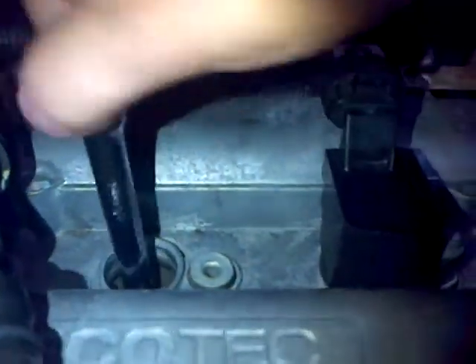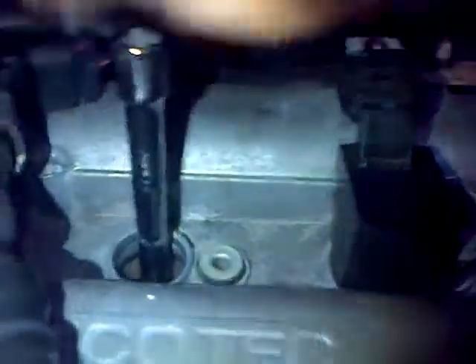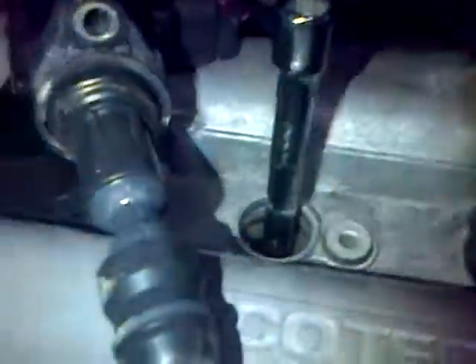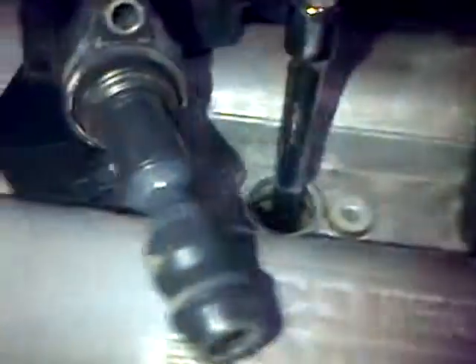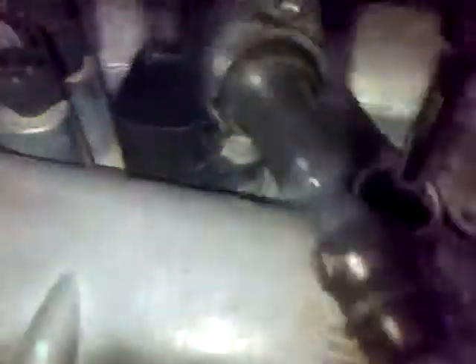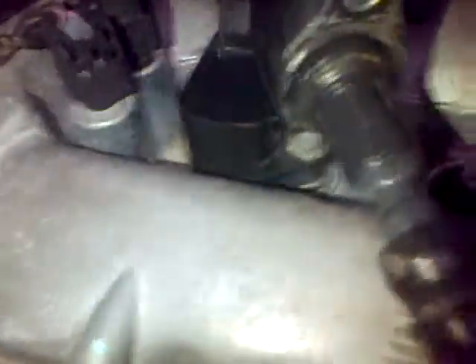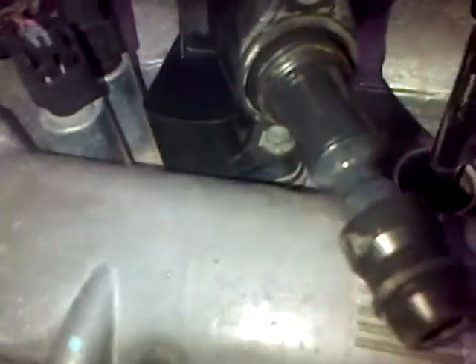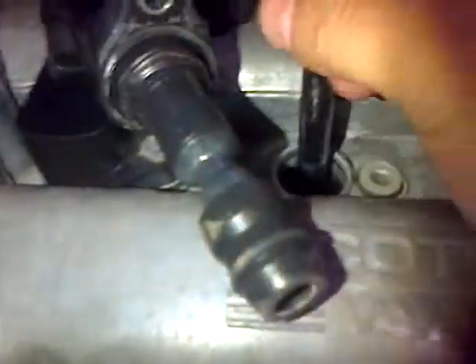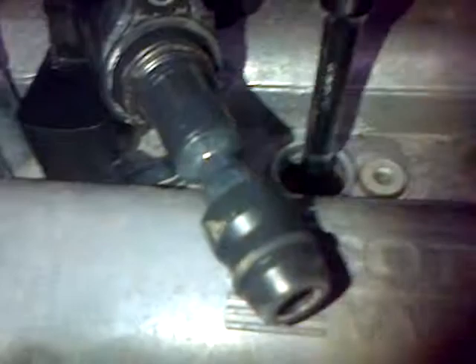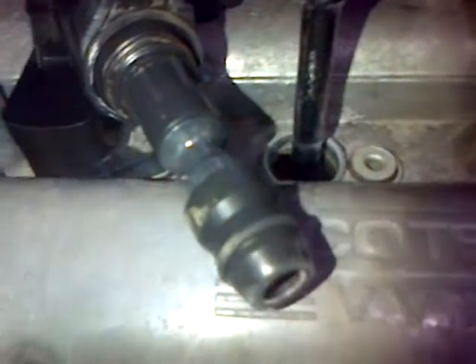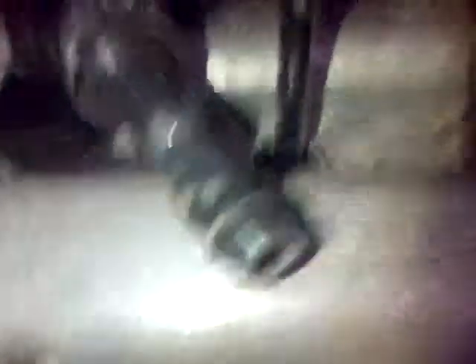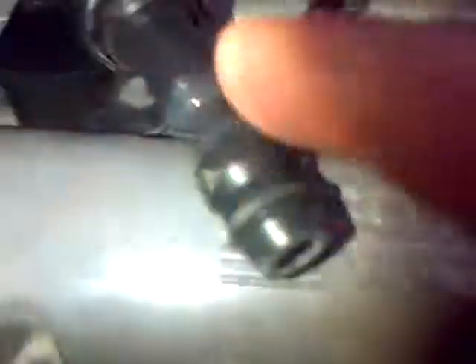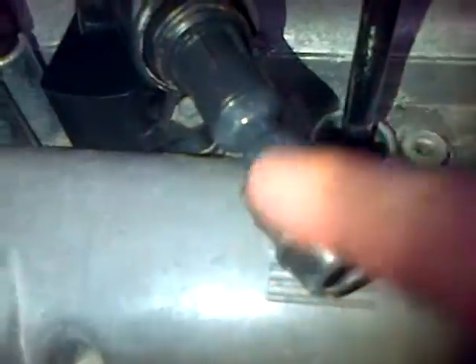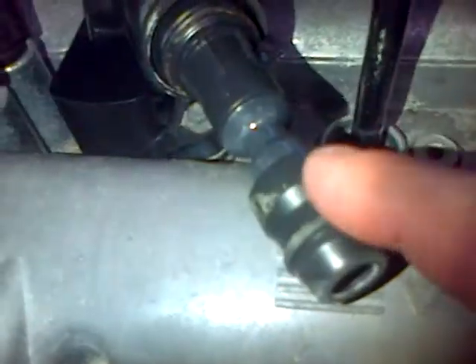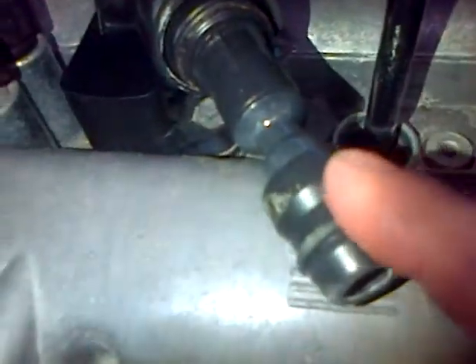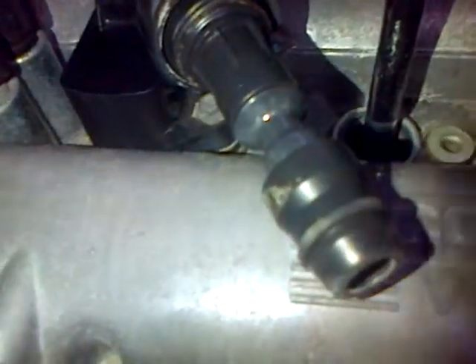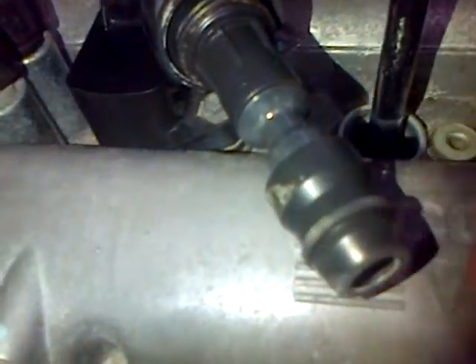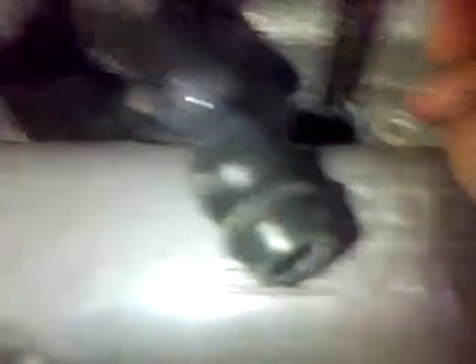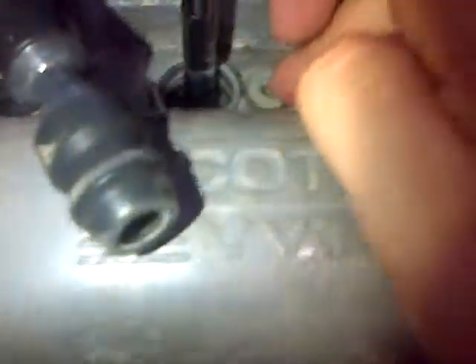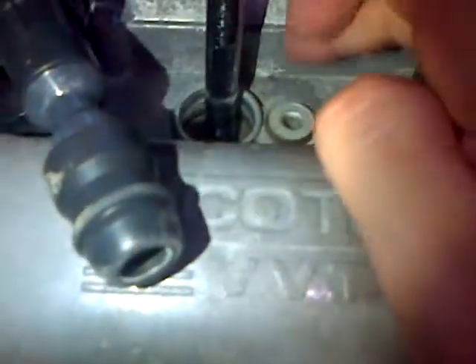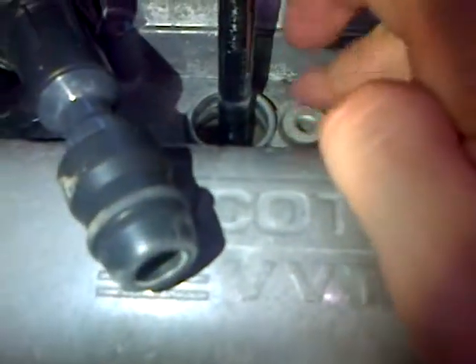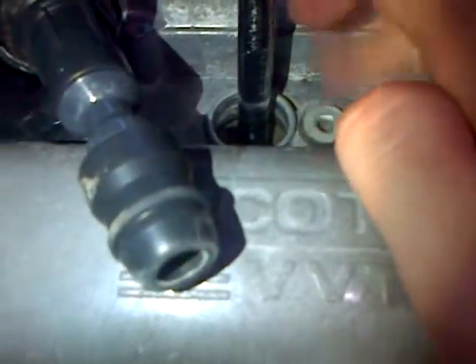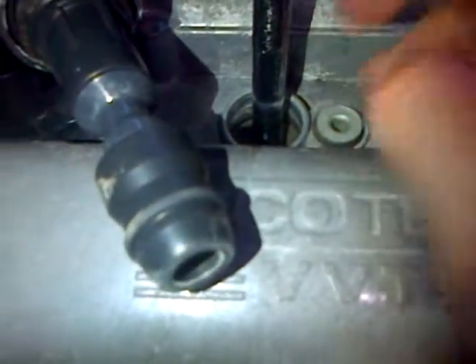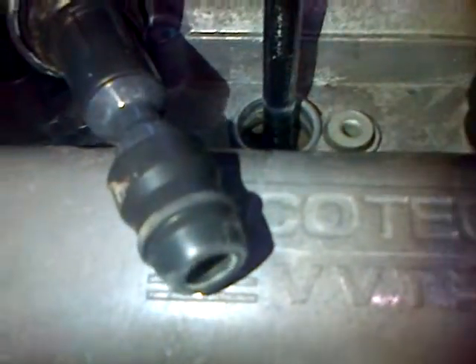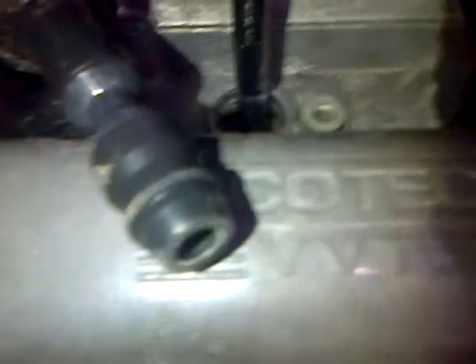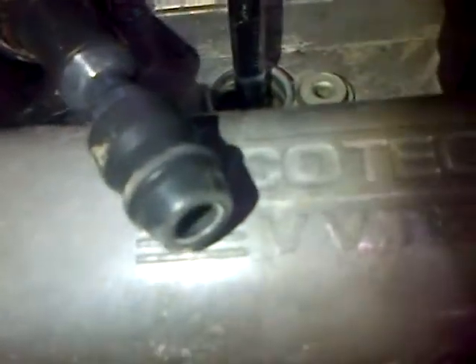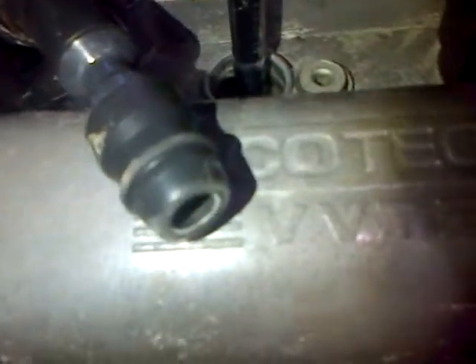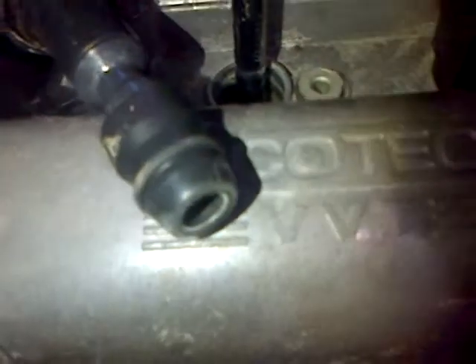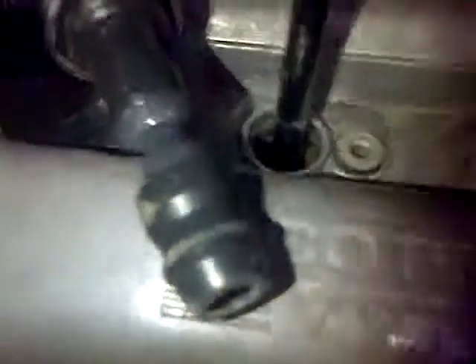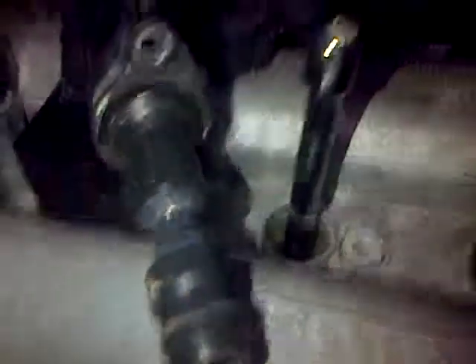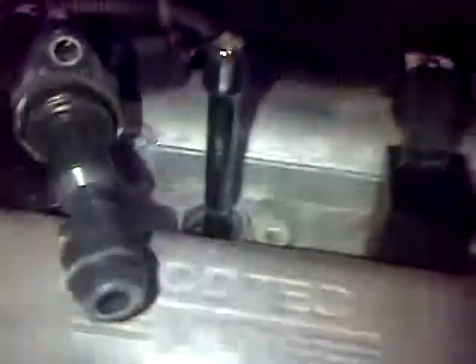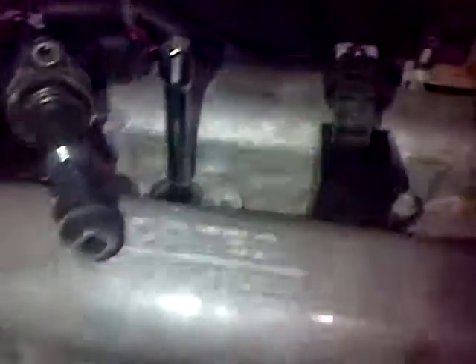Then reinstall — pull this out, reinstall this, and then put your bolt back in down here, and away you go. Thanks for watching.